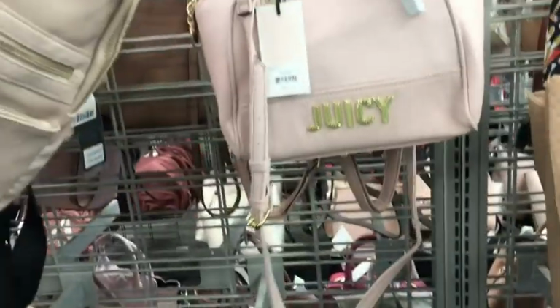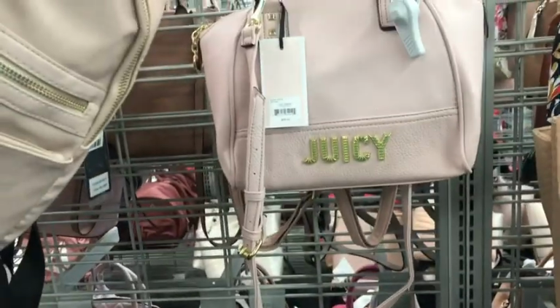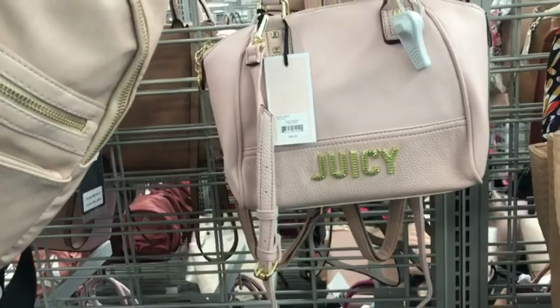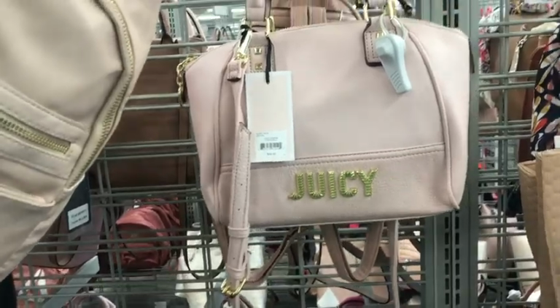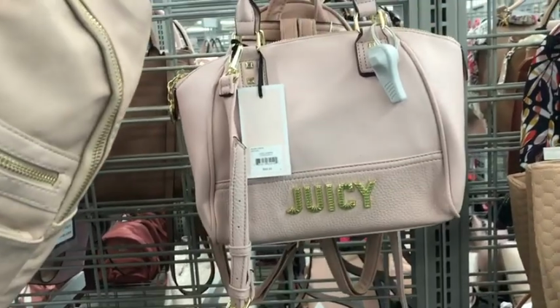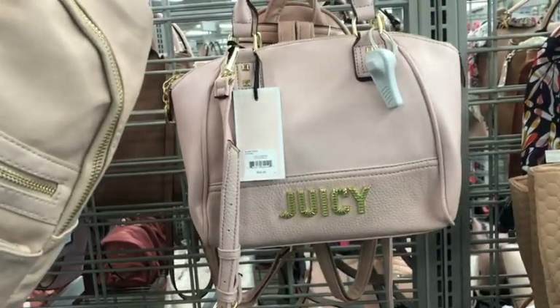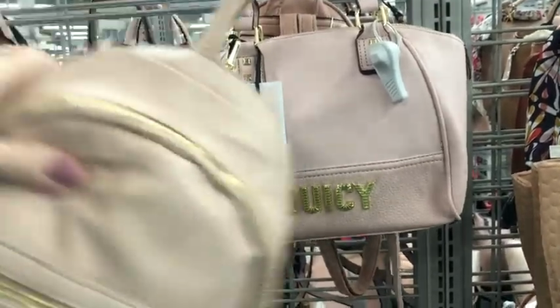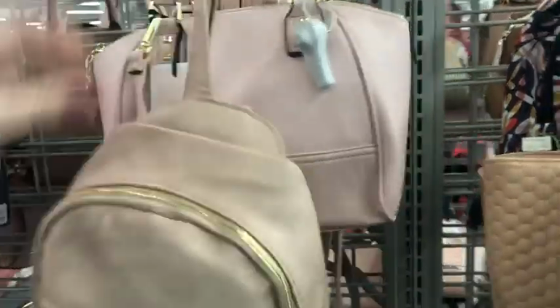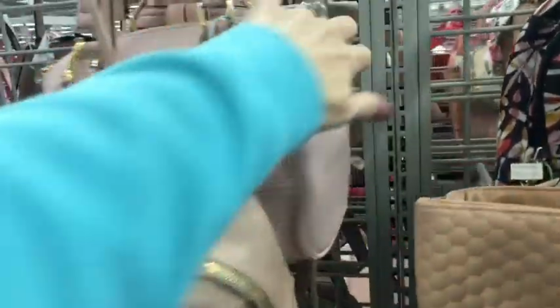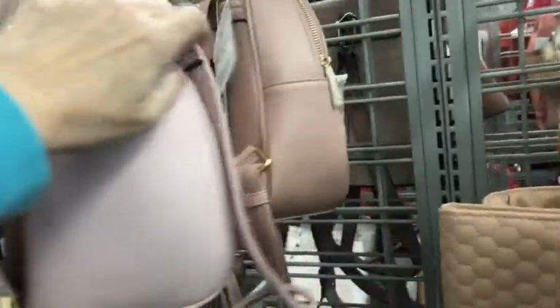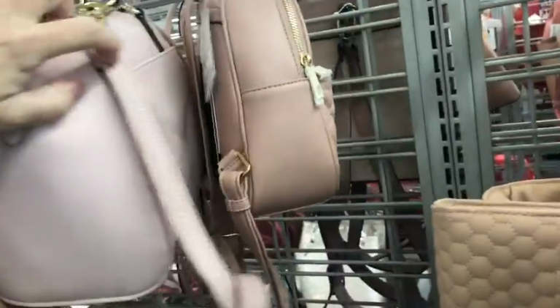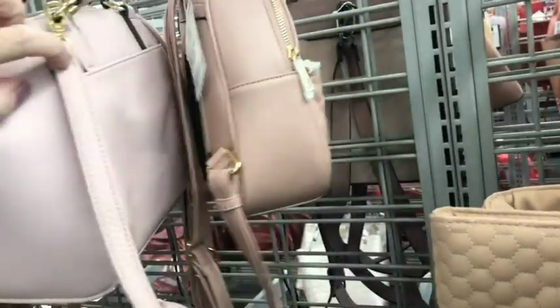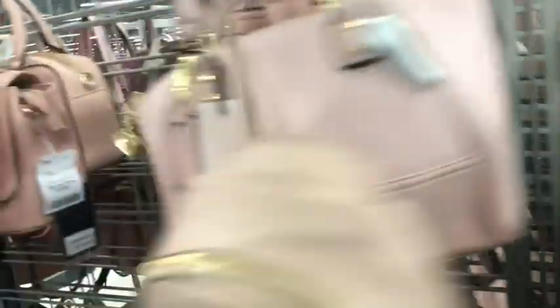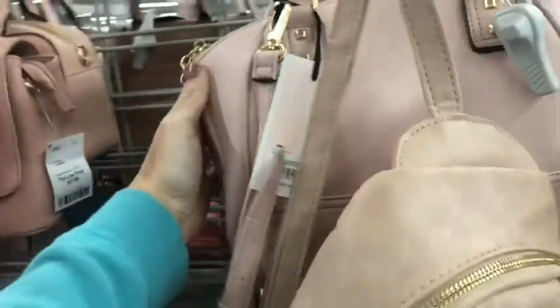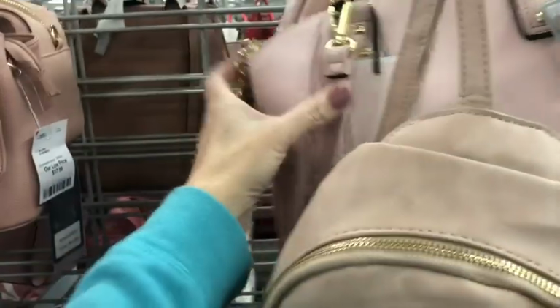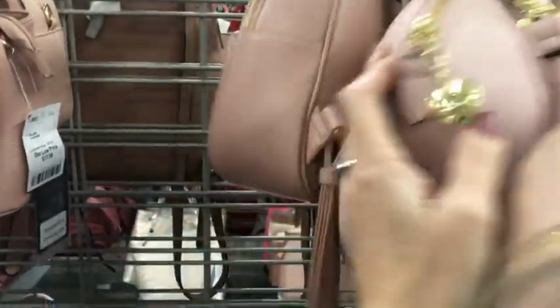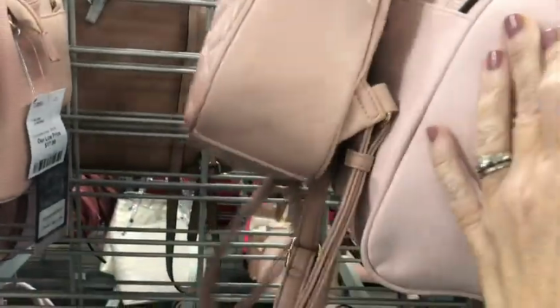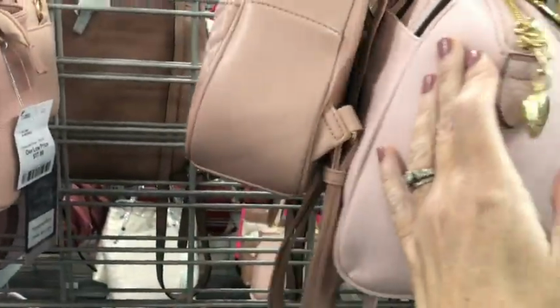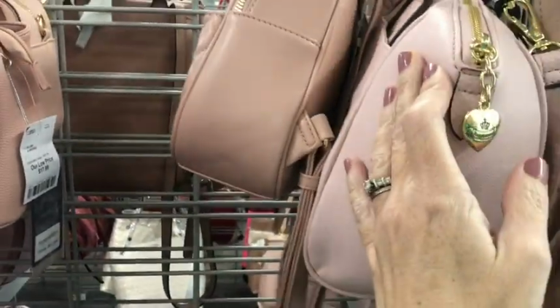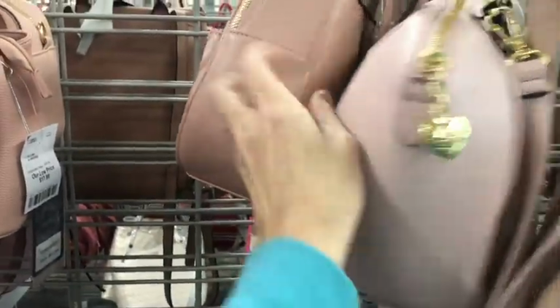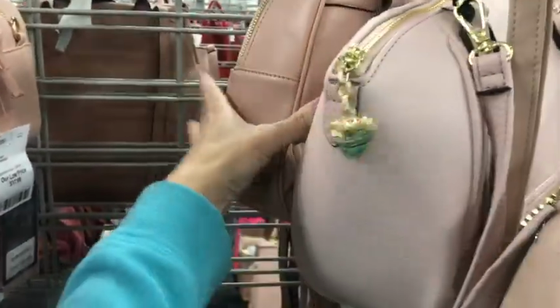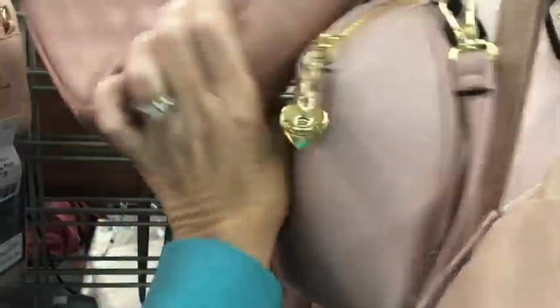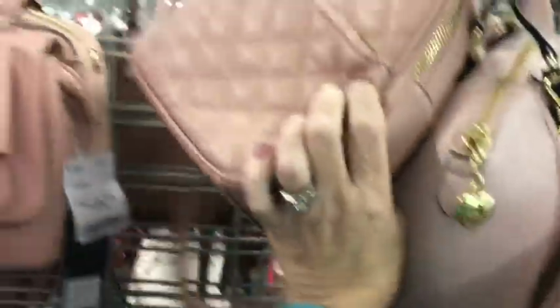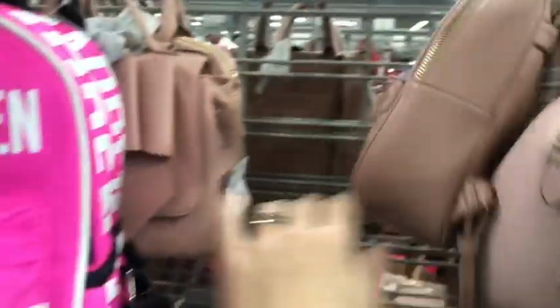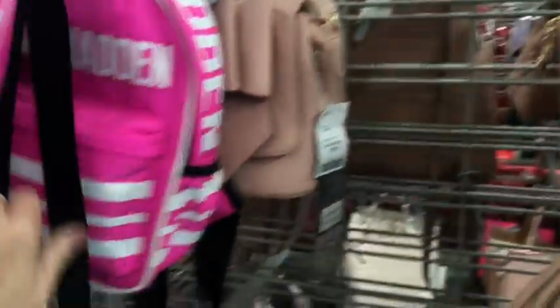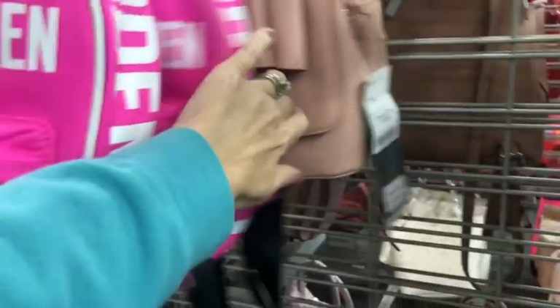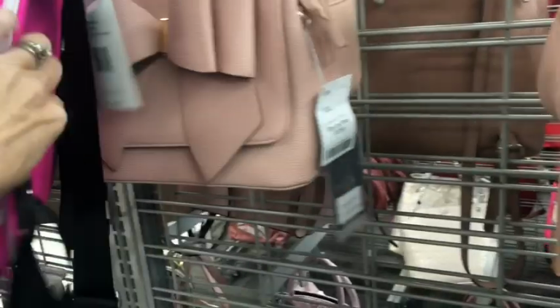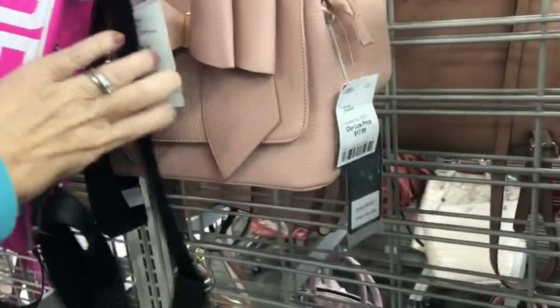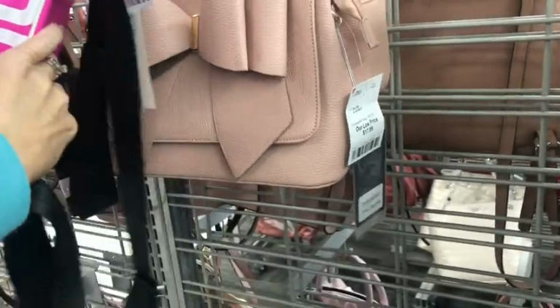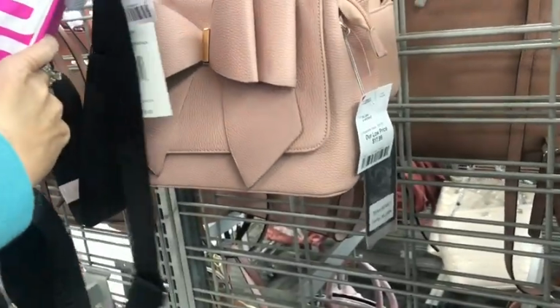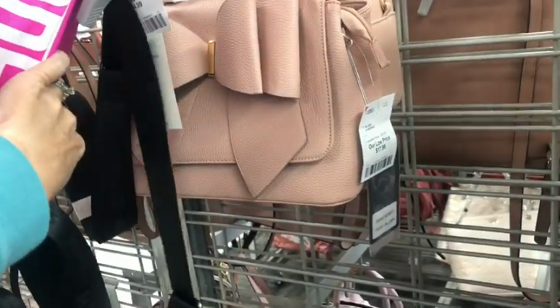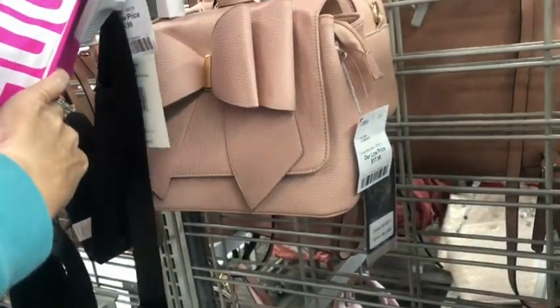A little Juicy here — I don't see the tag on it, sorry. A little bow purse for $18.